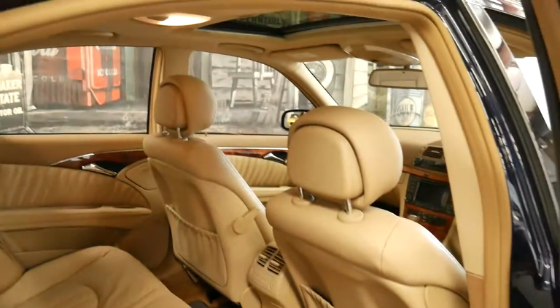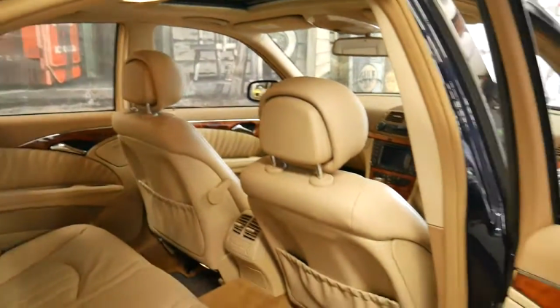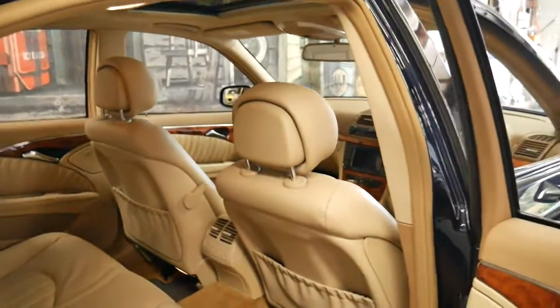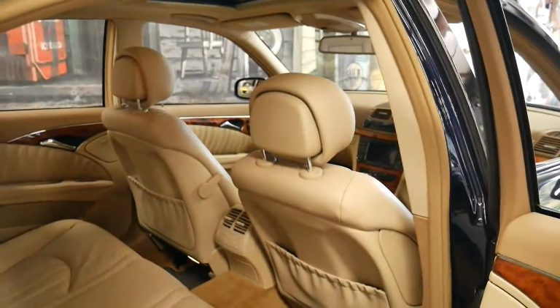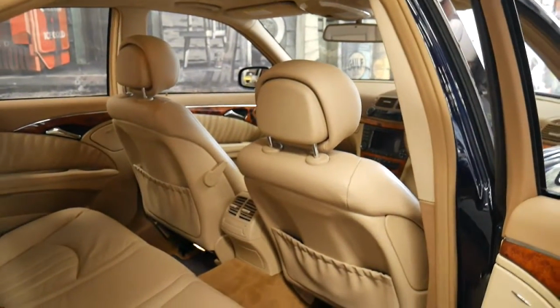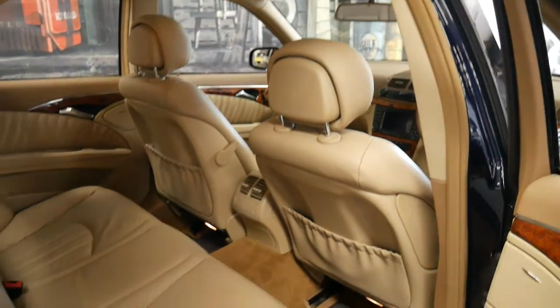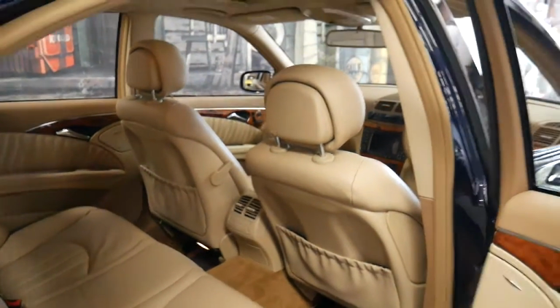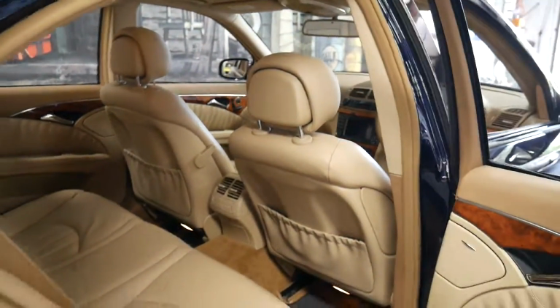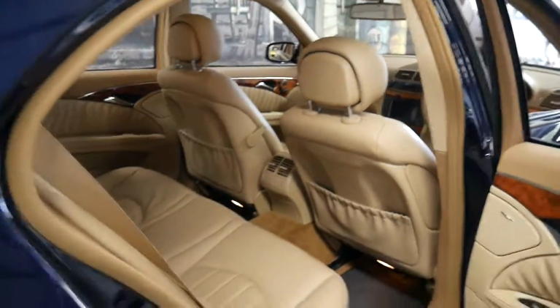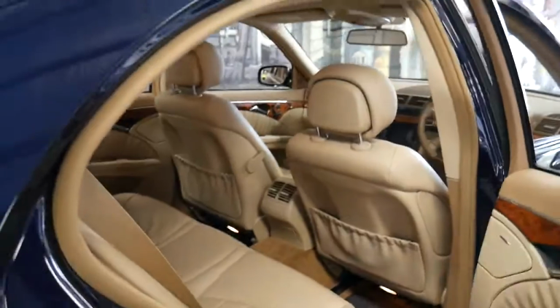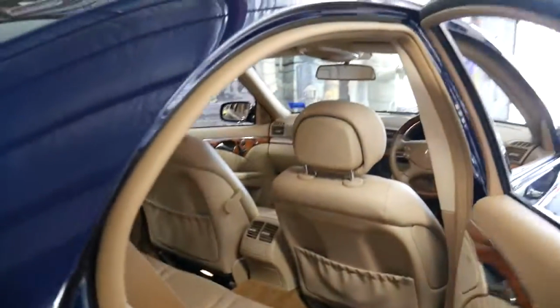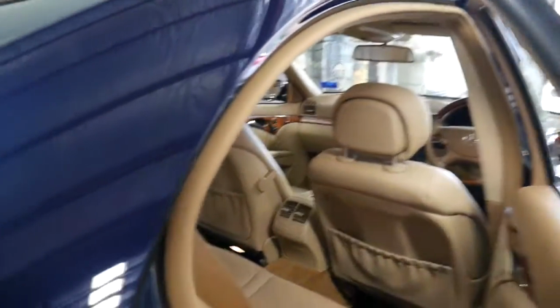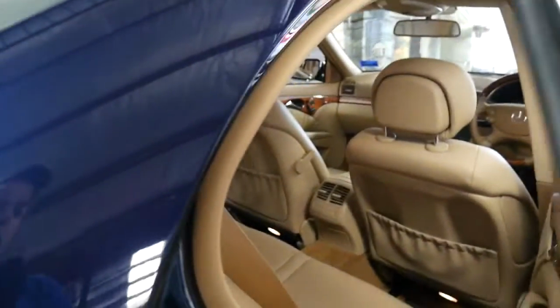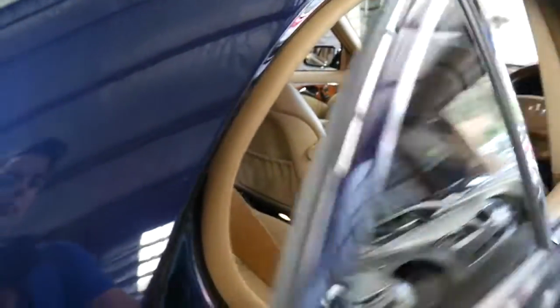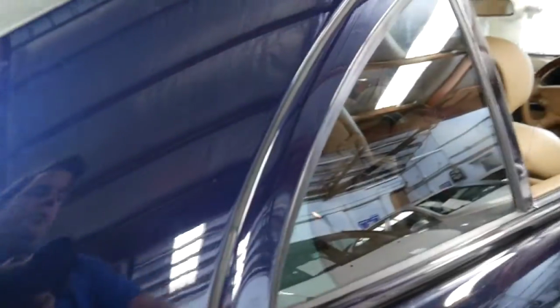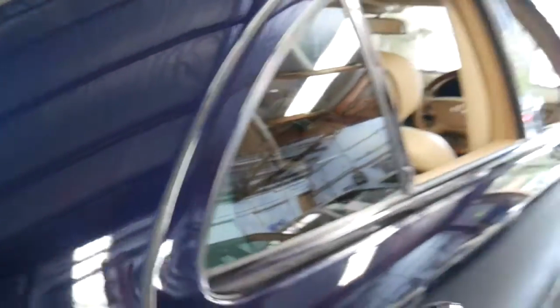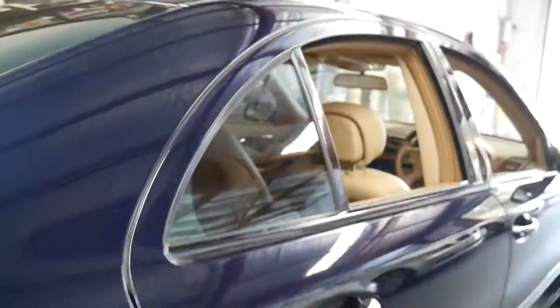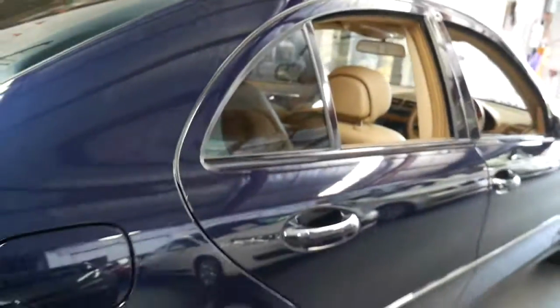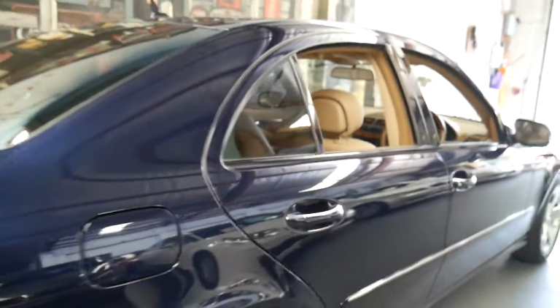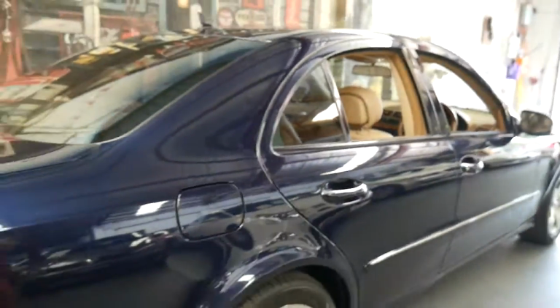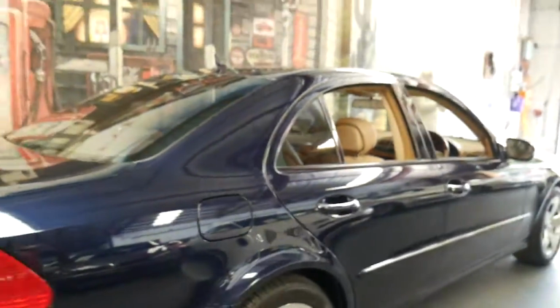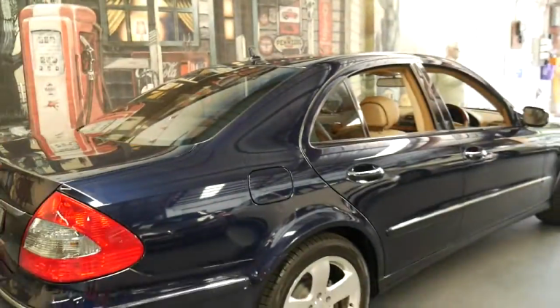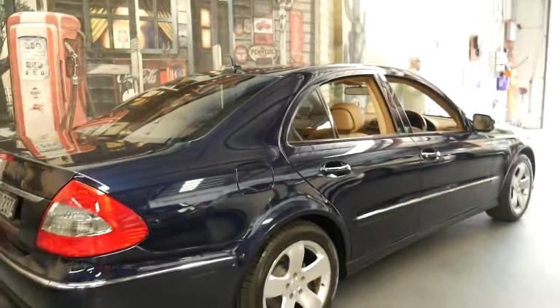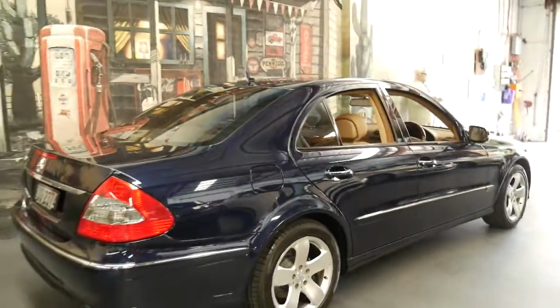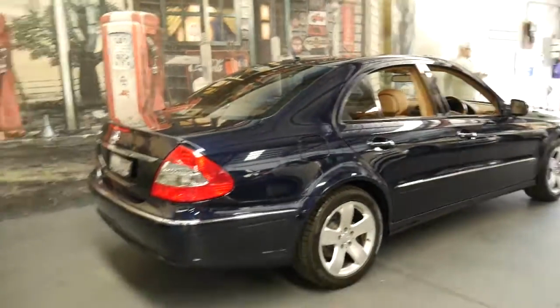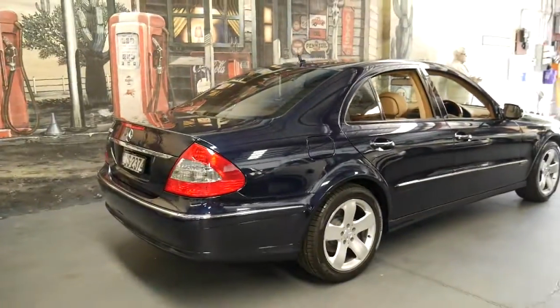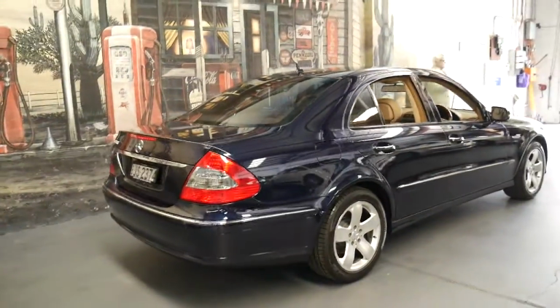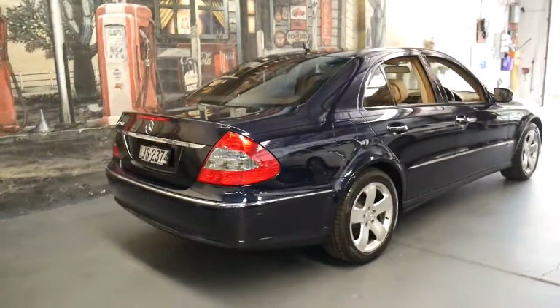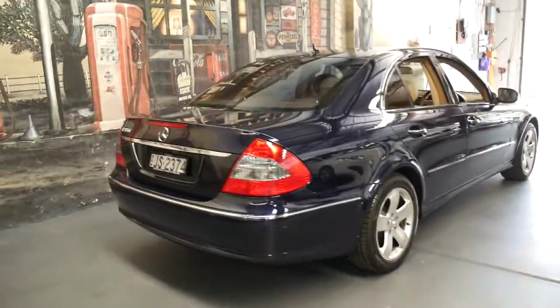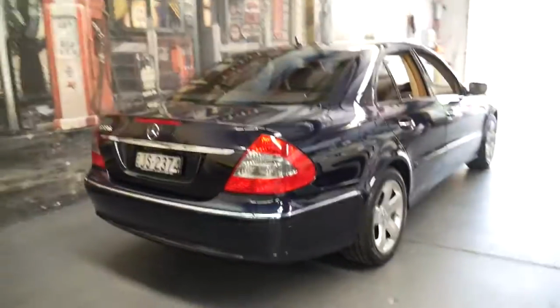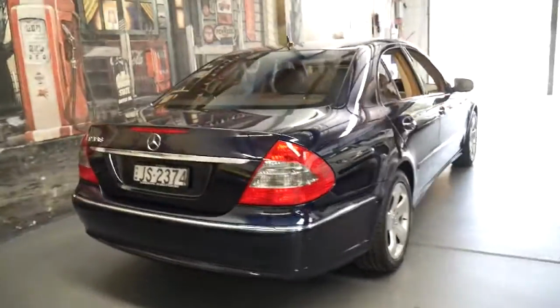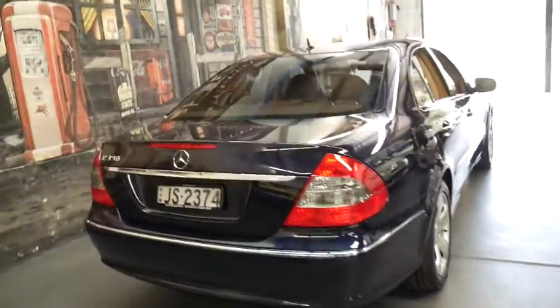For me personally, this is my favourite colour combination. I find black with black or silver with black a bit boring if anything. This dark metallic blue looks absolutely stunning.